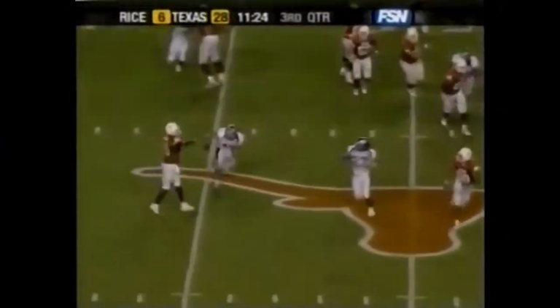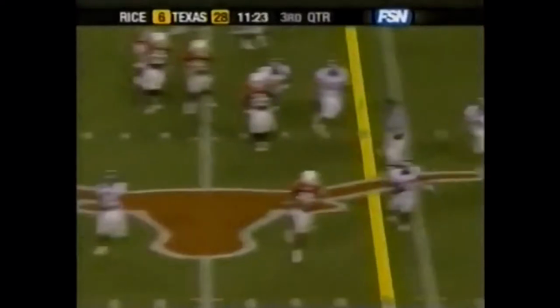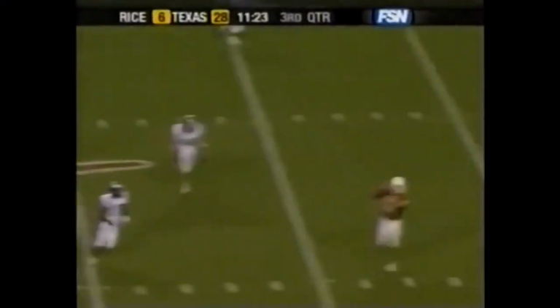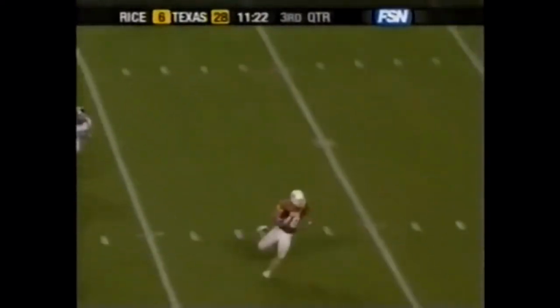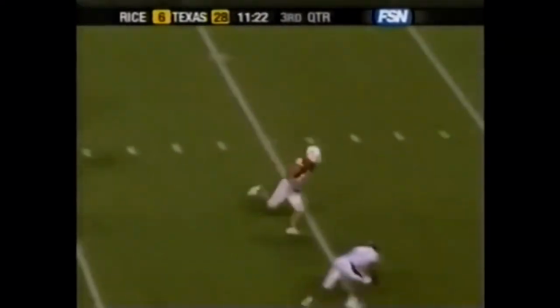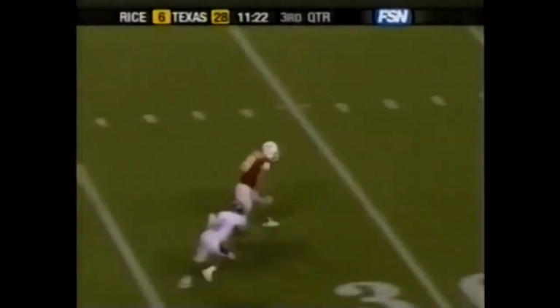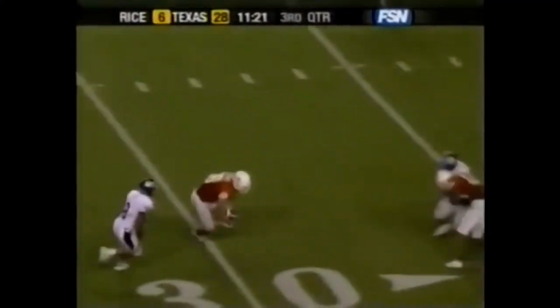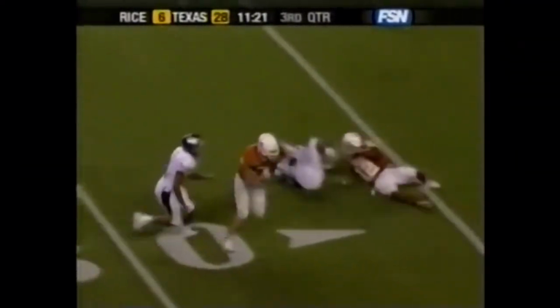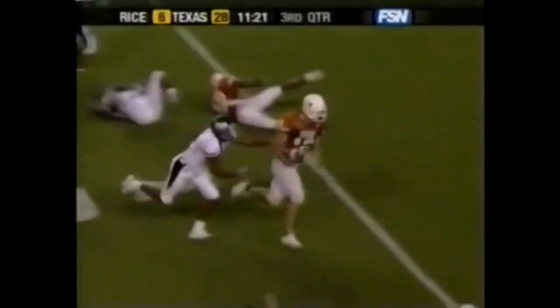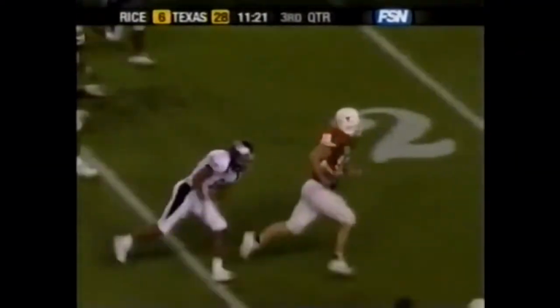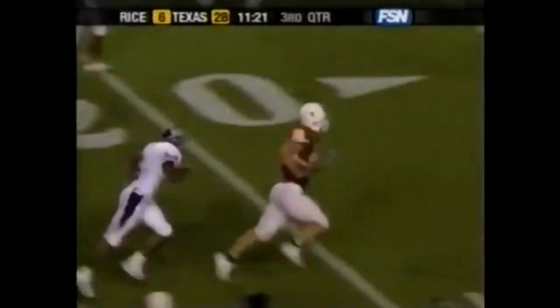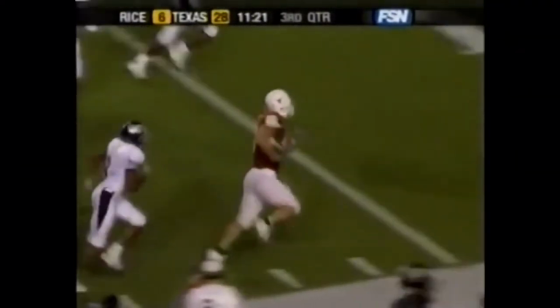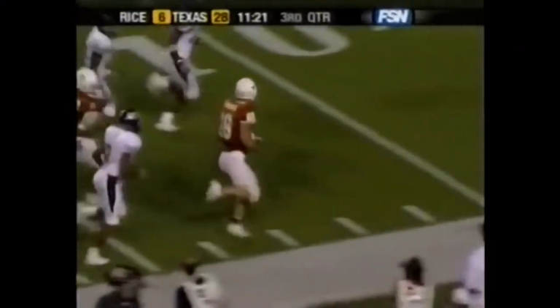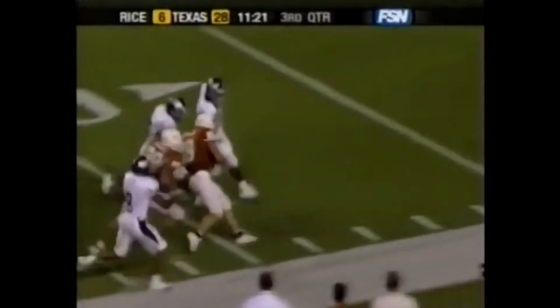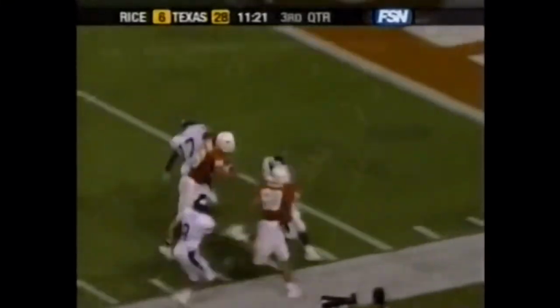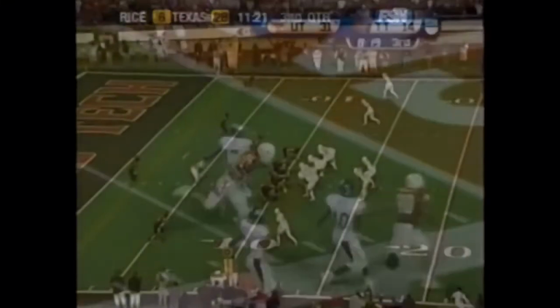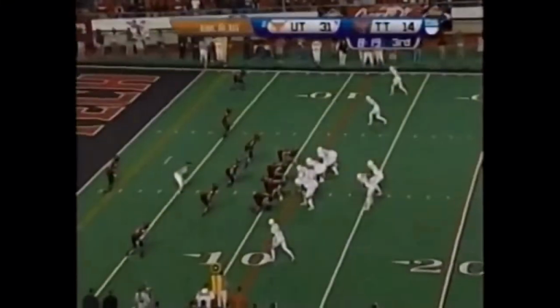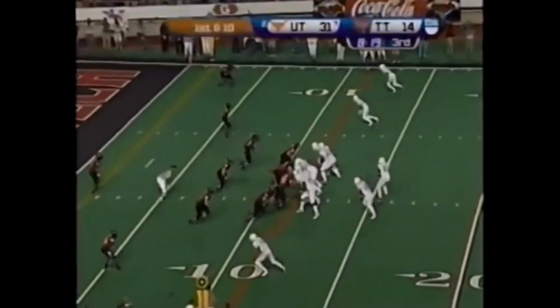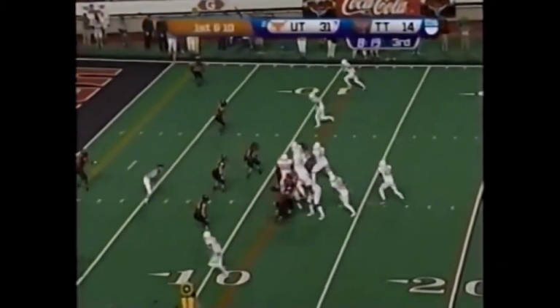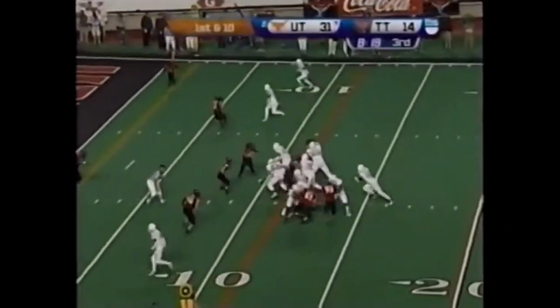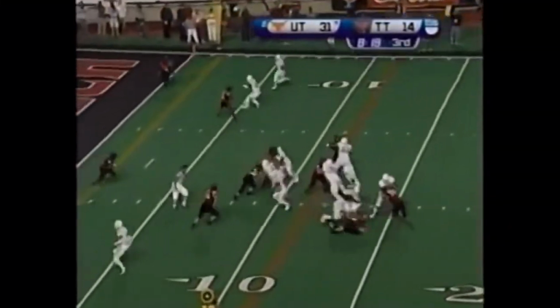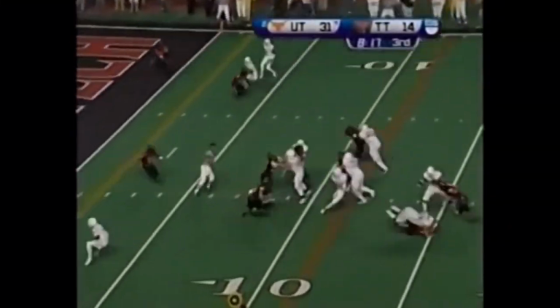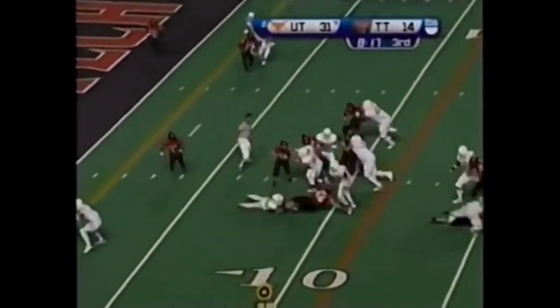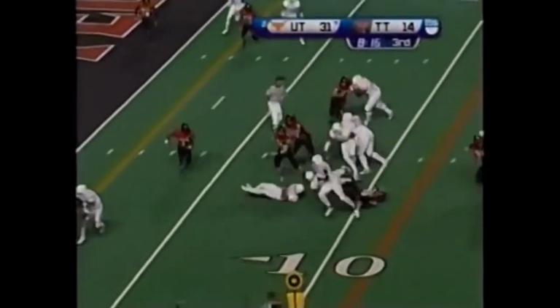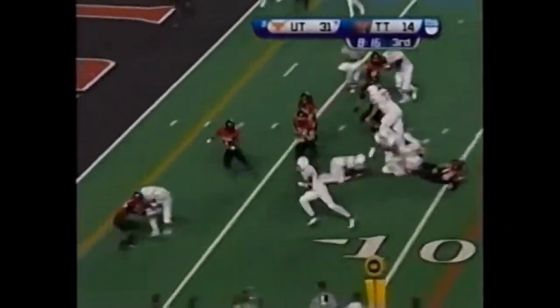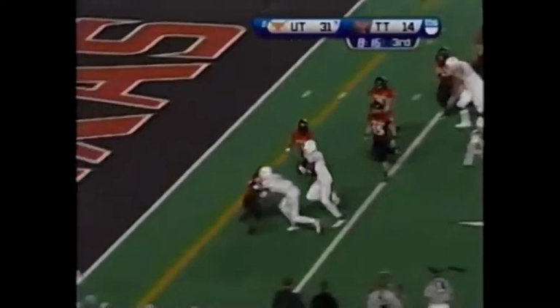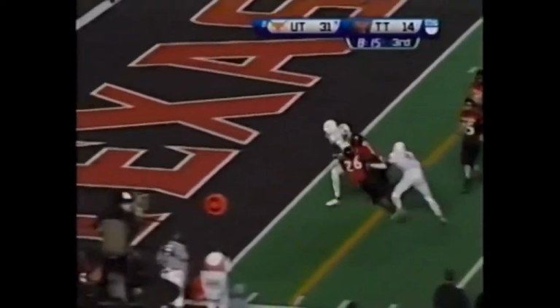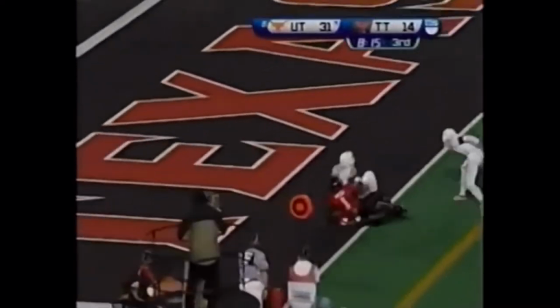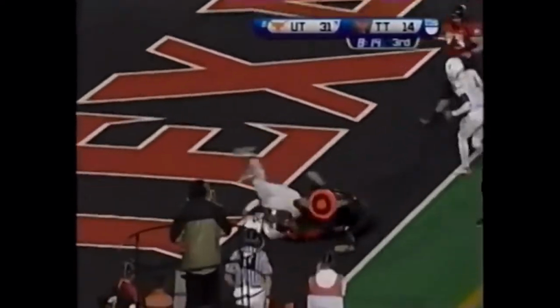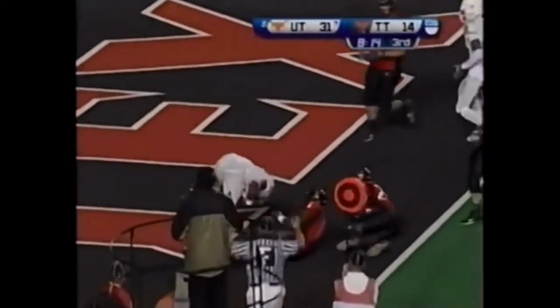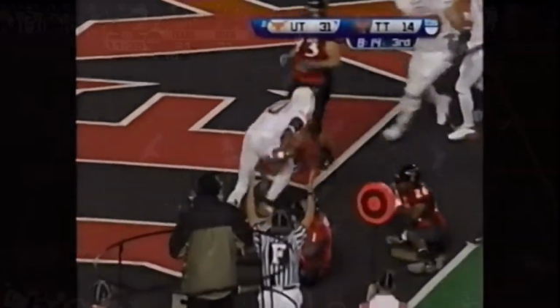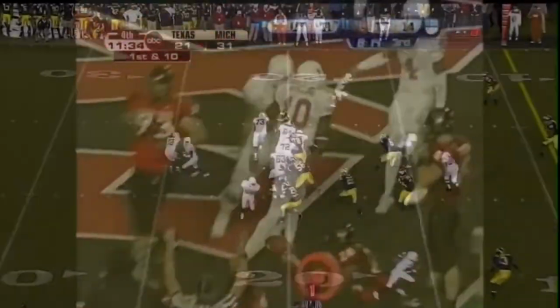Young rolls out, dumps it off — Thomas, 30-yard line, 20, Thomas at the 10. He tucks it in and runs as he's done before. At the 10, at the 5. Fourth touchdown for Vince.